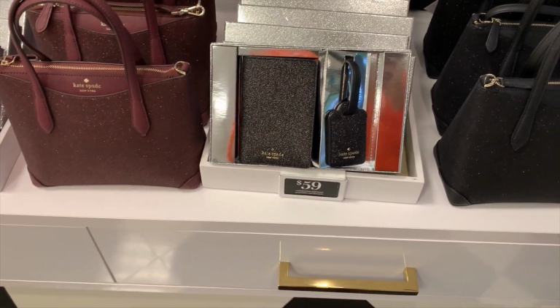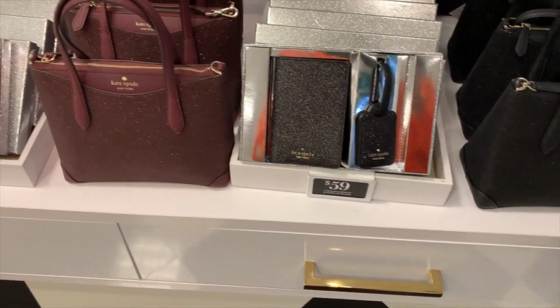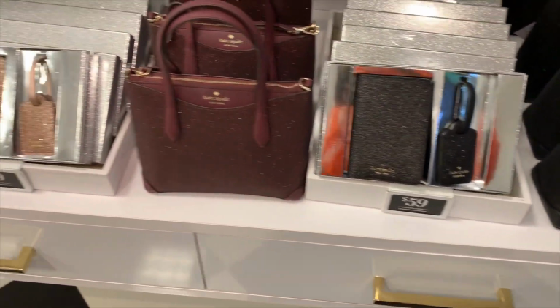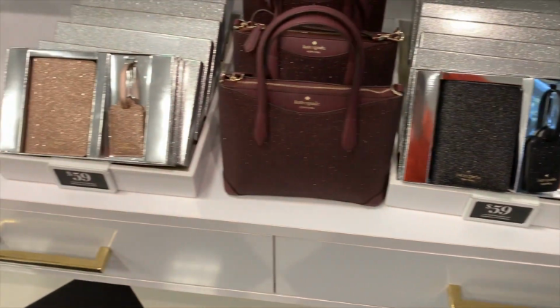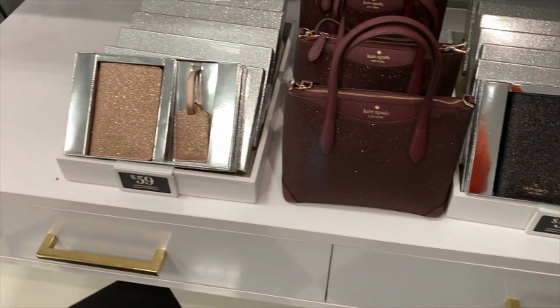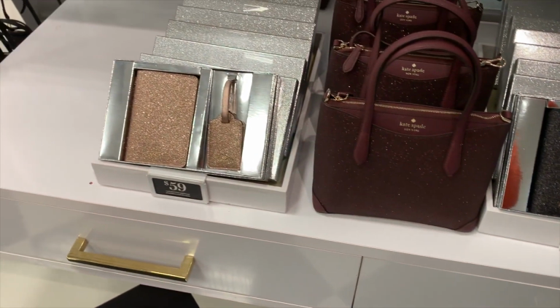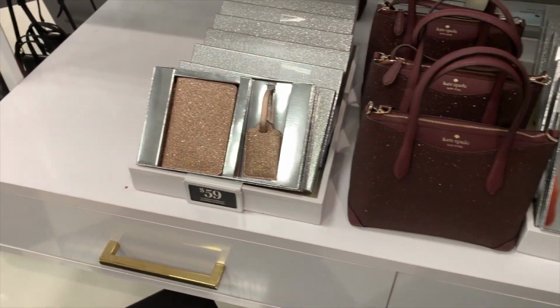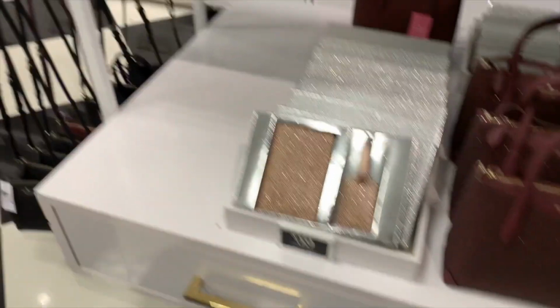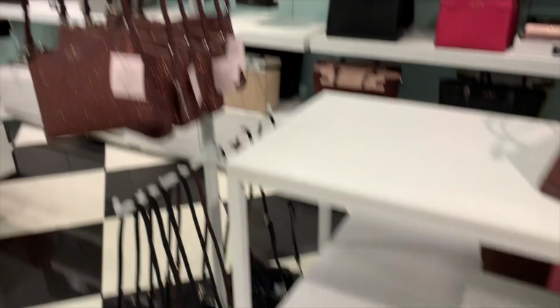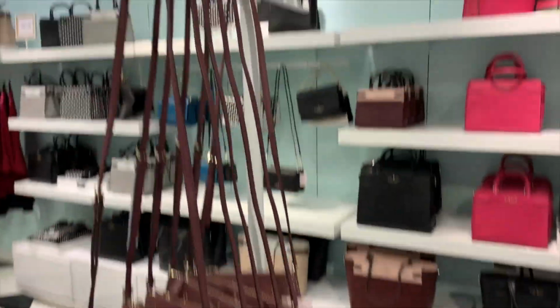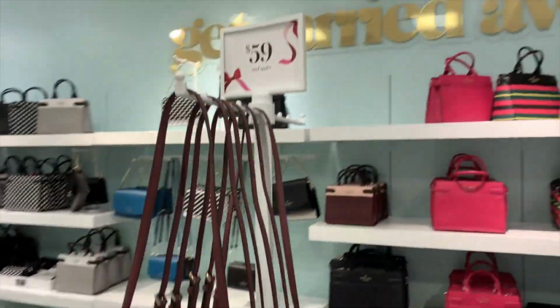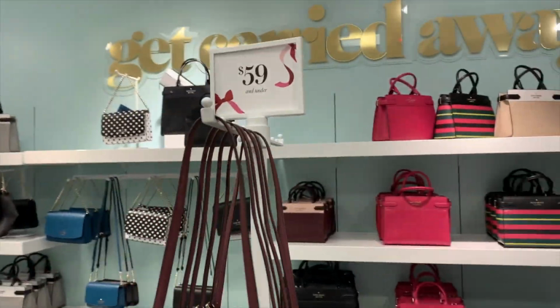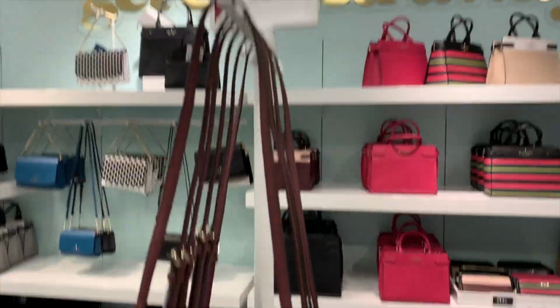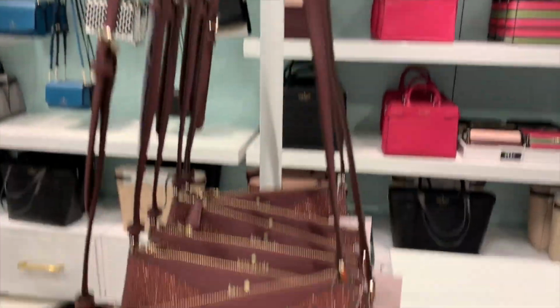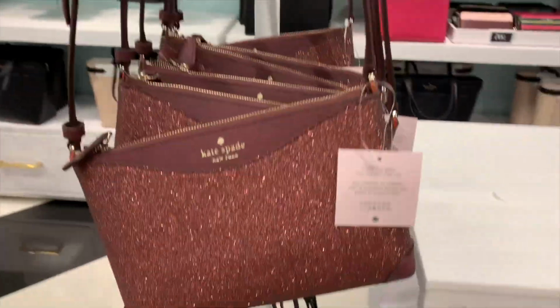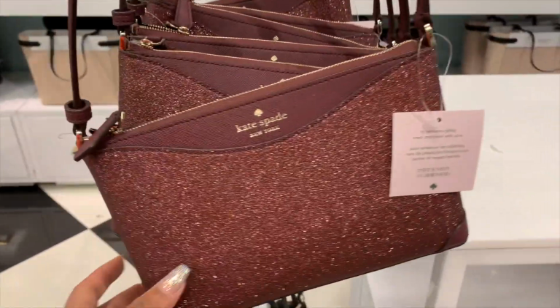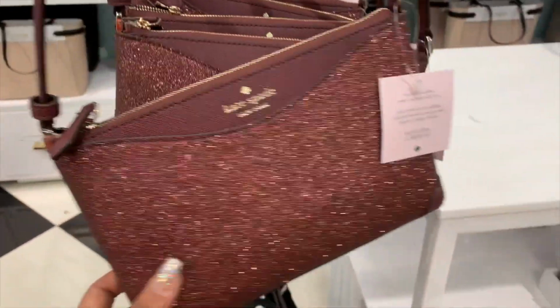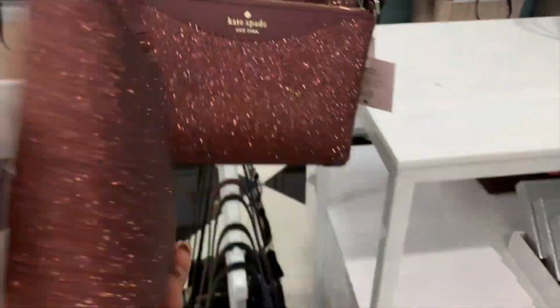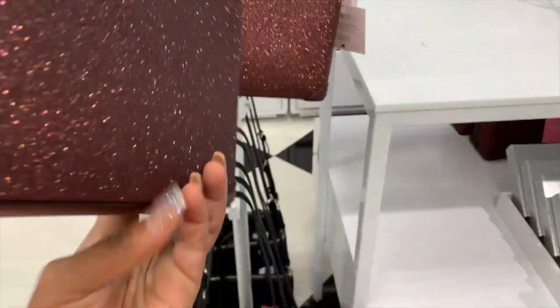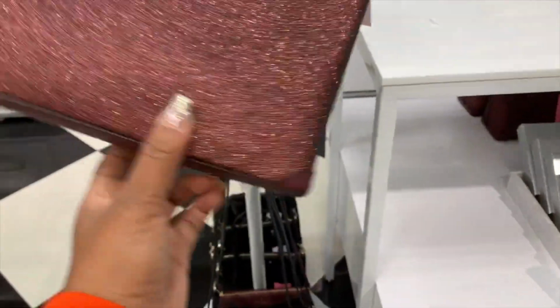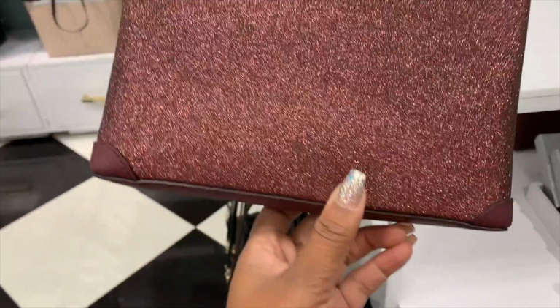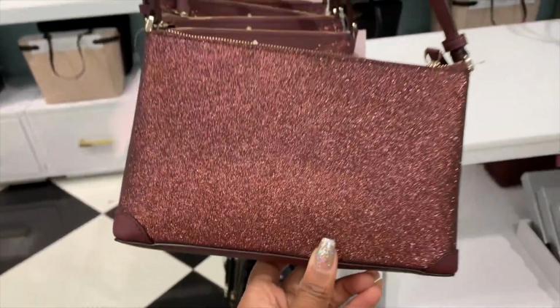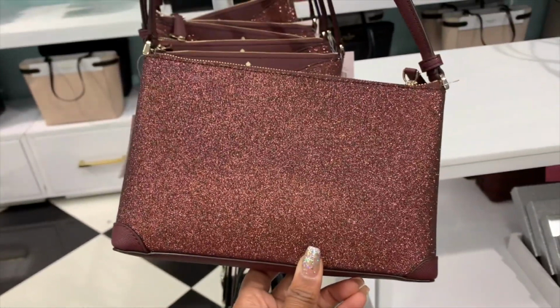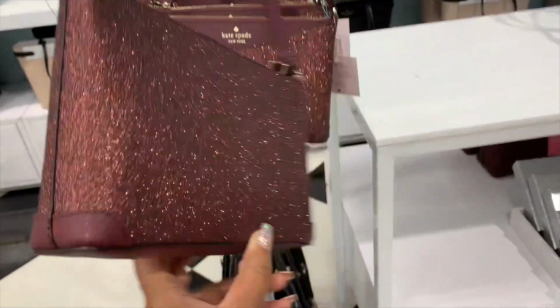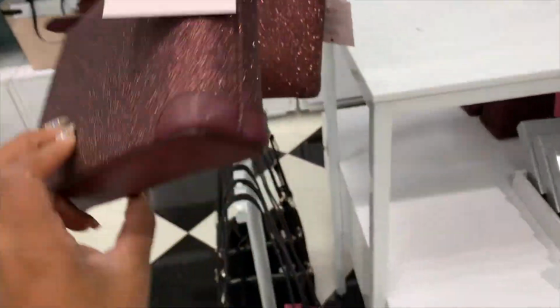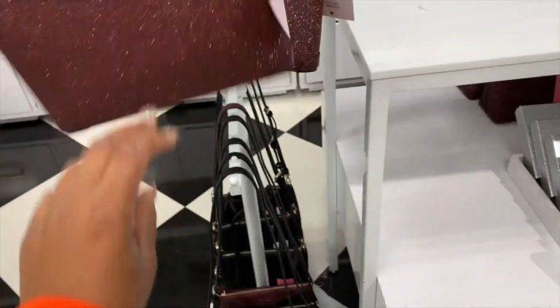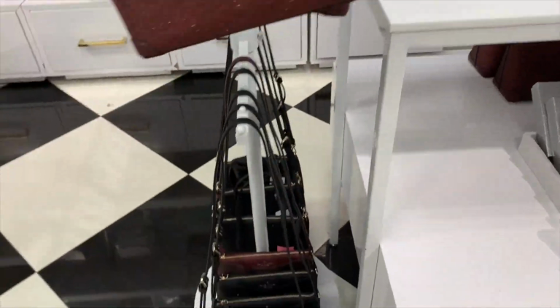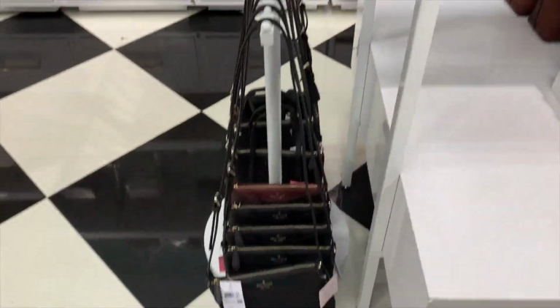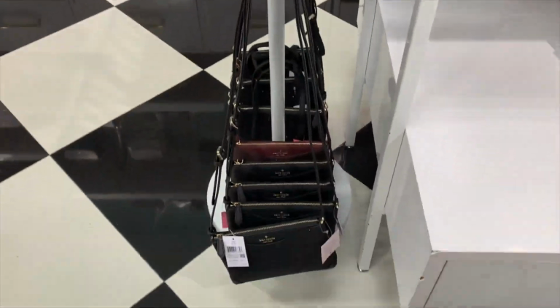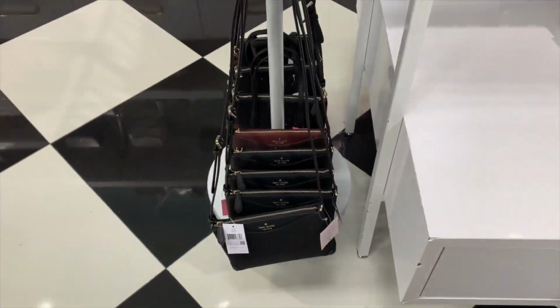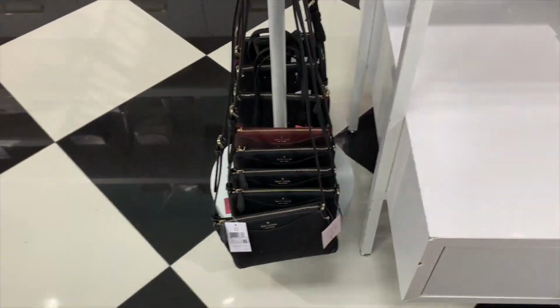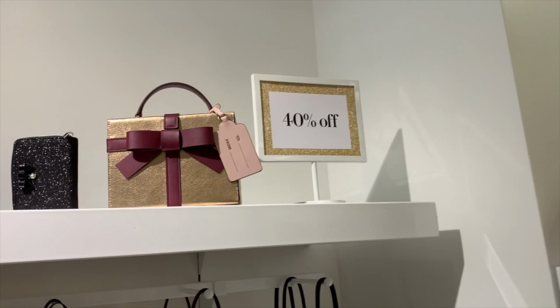I also like this luggage tag and passport set. And here's a crossbody for $59 — this is a really great deal. You can dress this up or dress it down. Perfect for the holidays, especially if you have a party to go to.